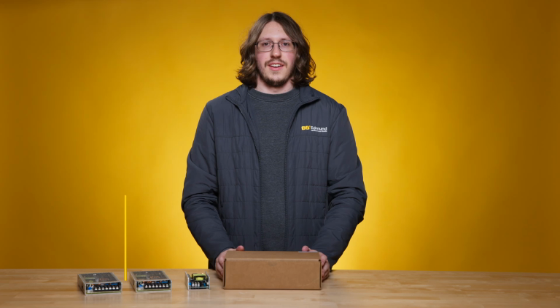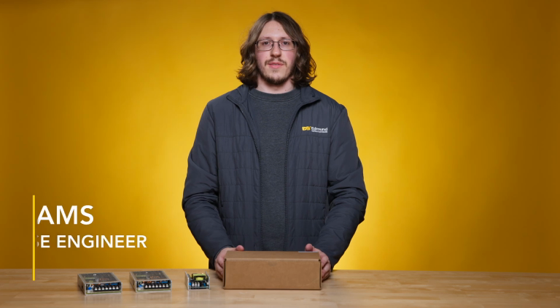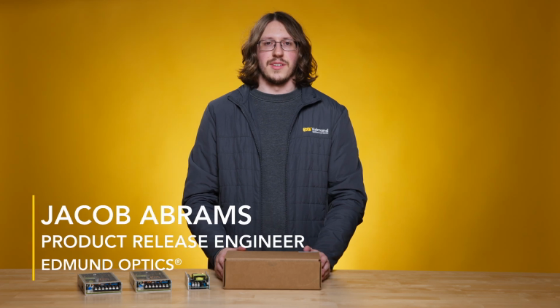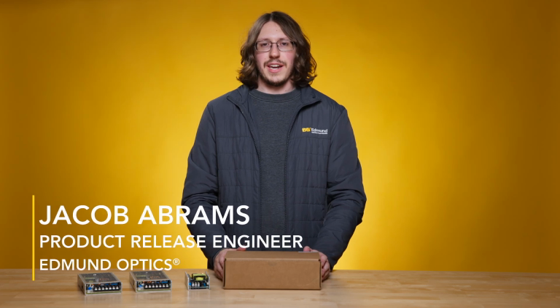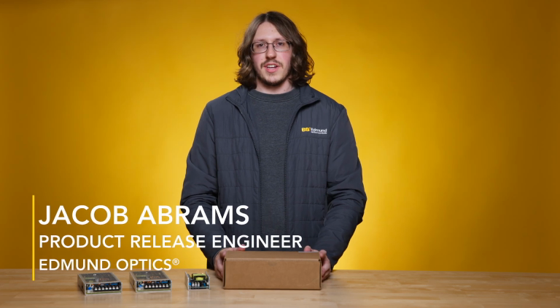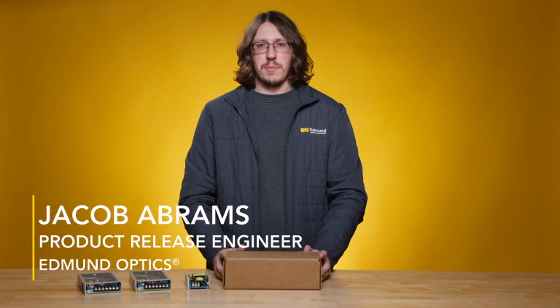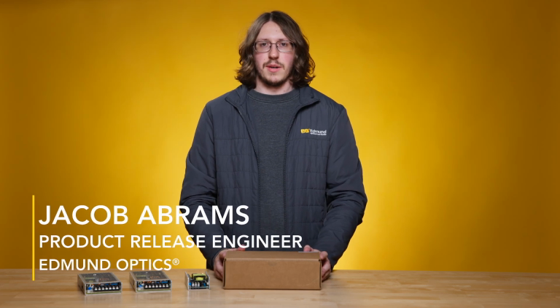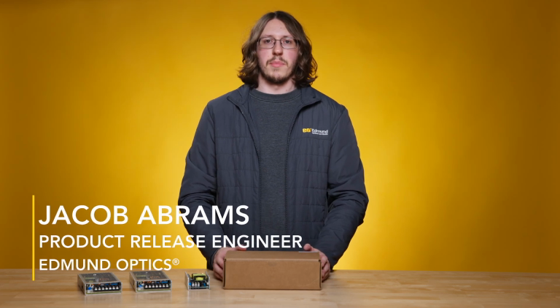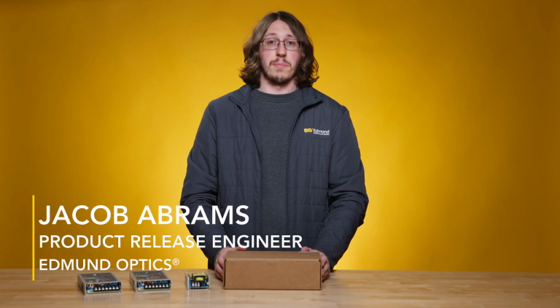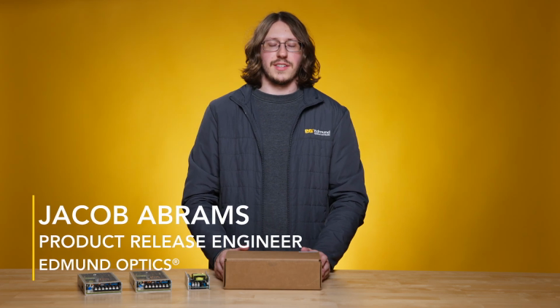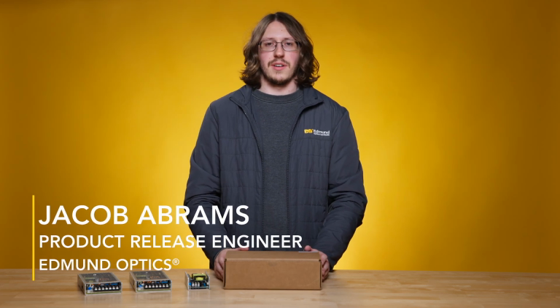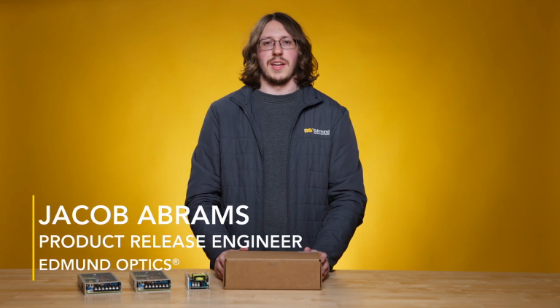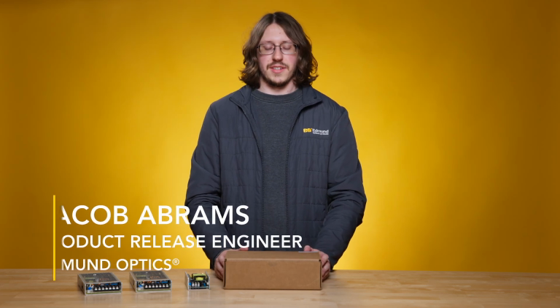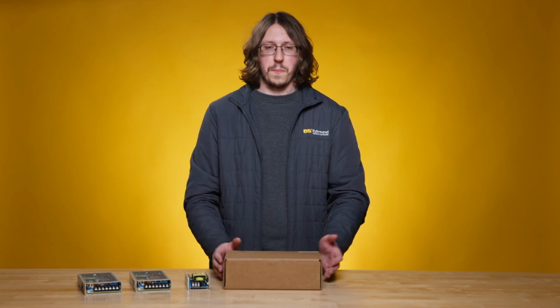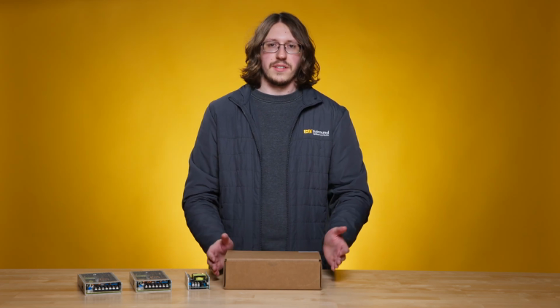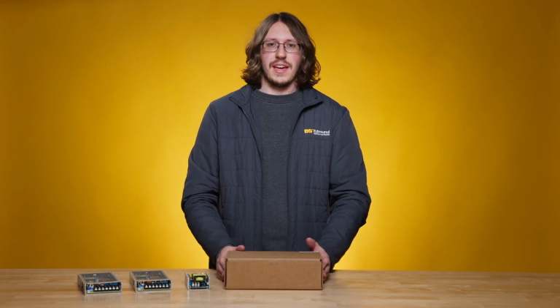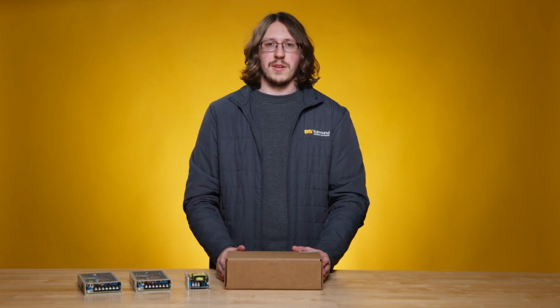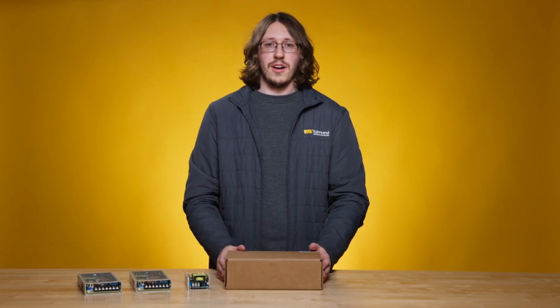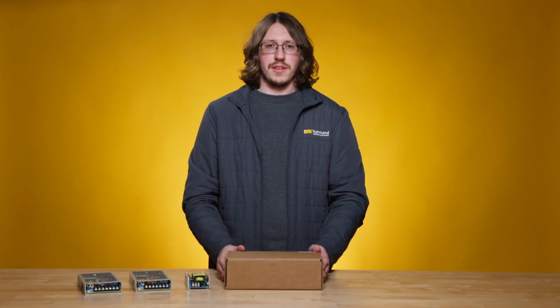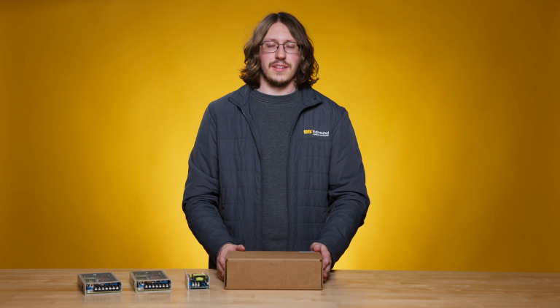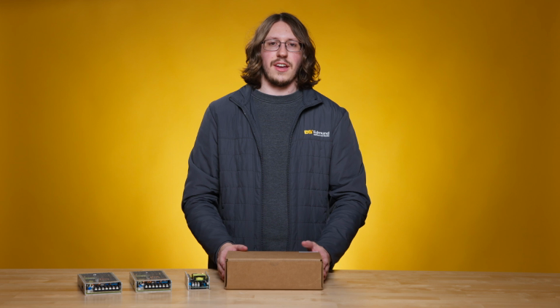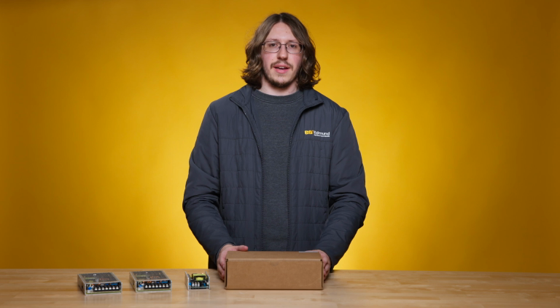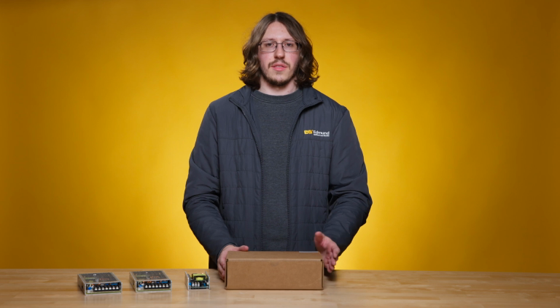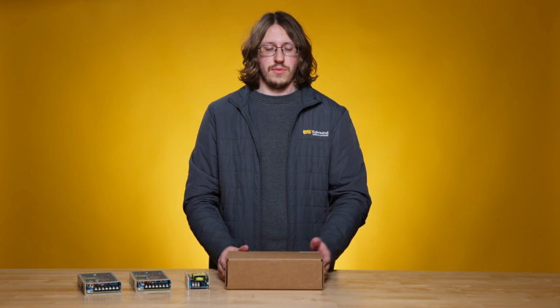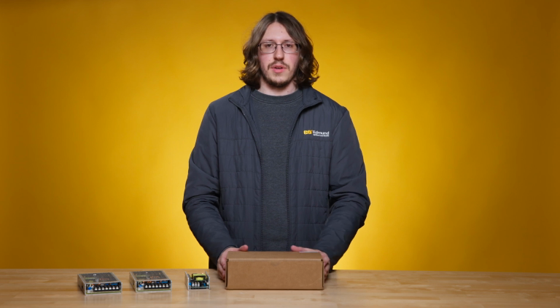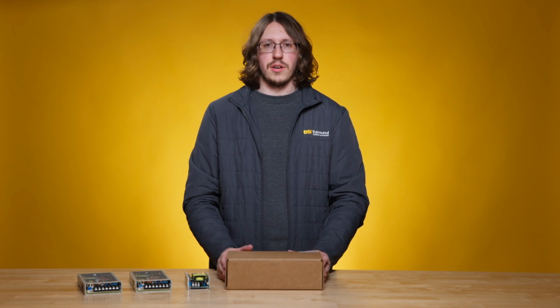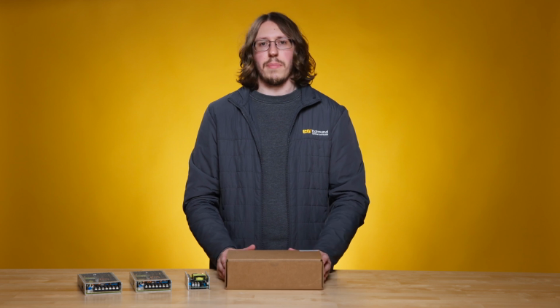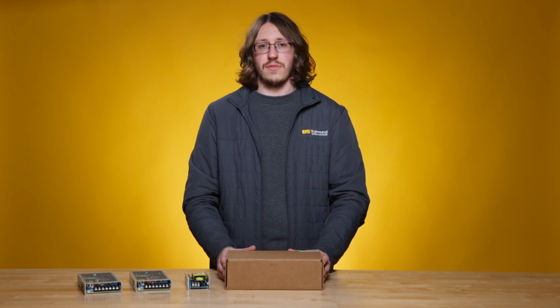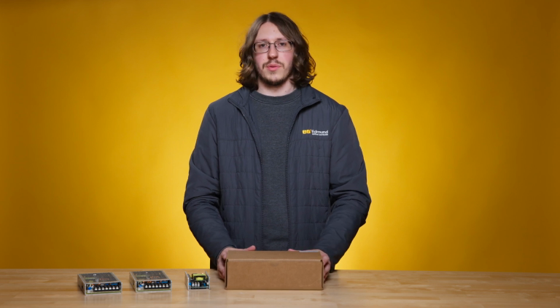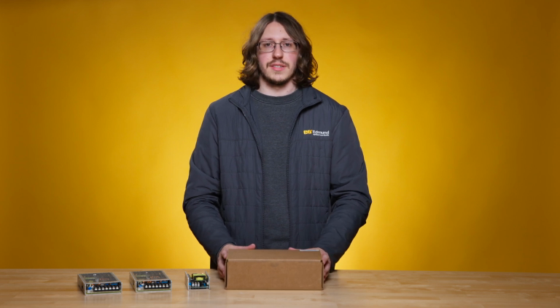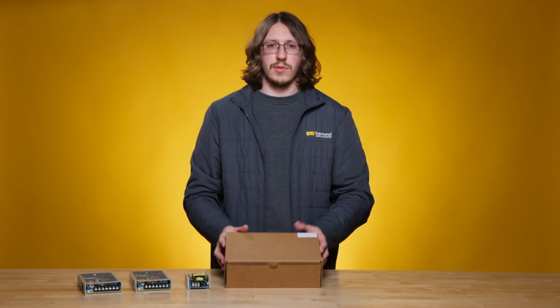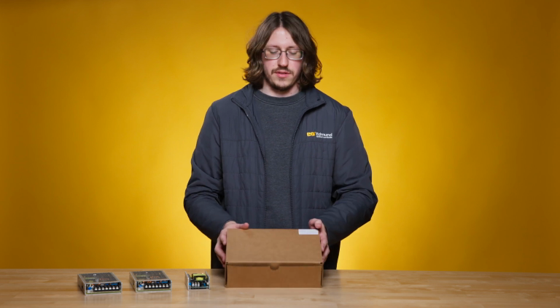Hi everyone, my name is Jacob Abrams and I'm a member of our product team here at Edmund Optics. Today I'm going to be unboxing a ScannerMax 3mm Compact 506 Galvo system.